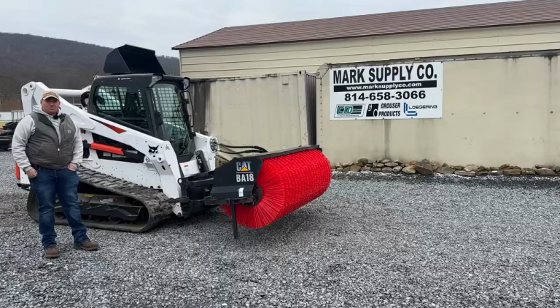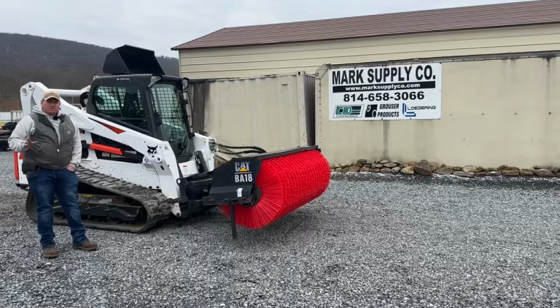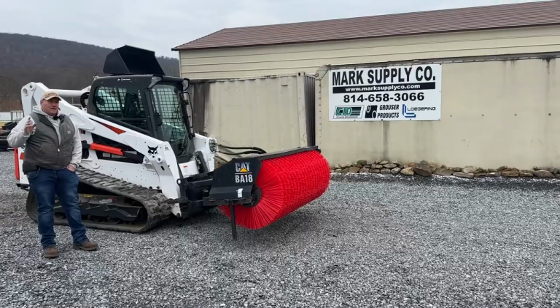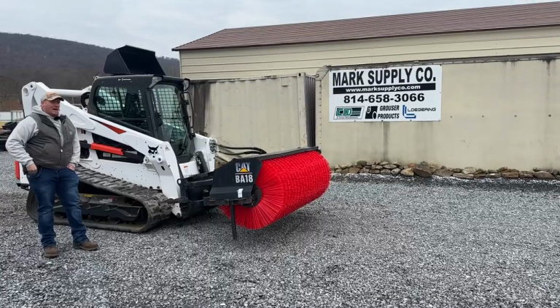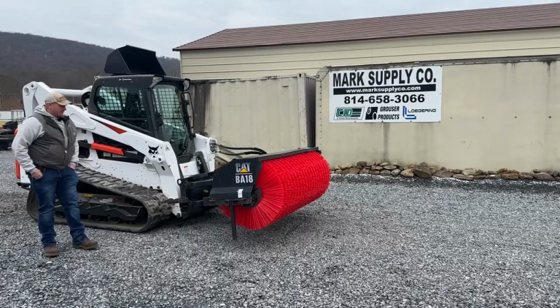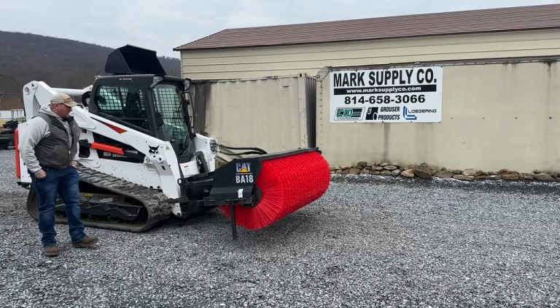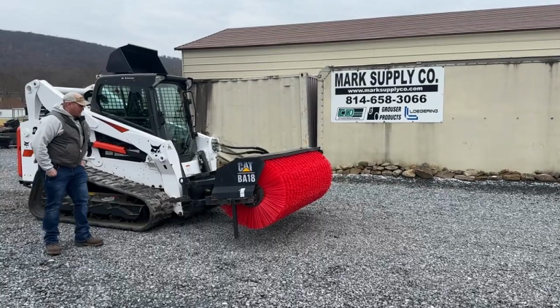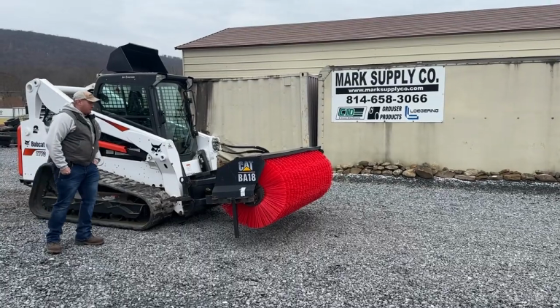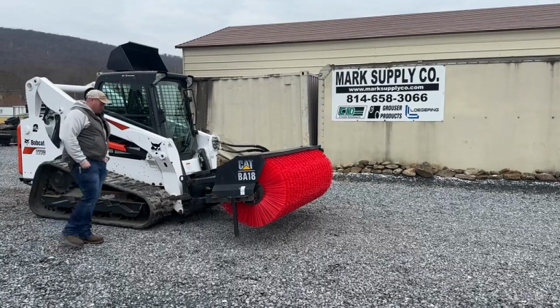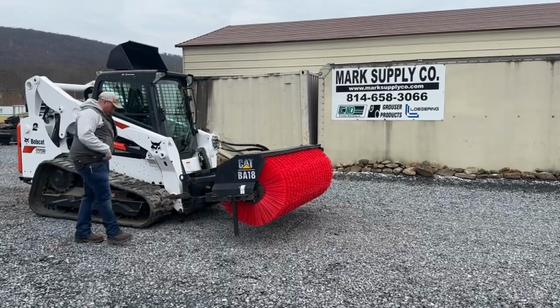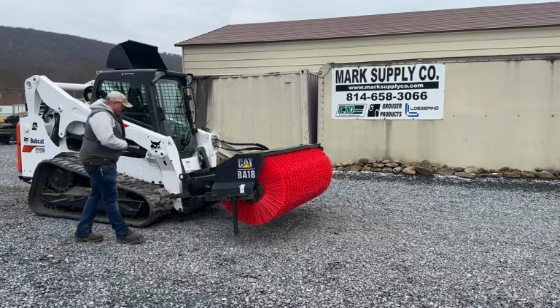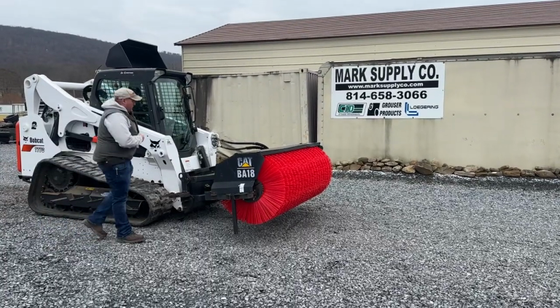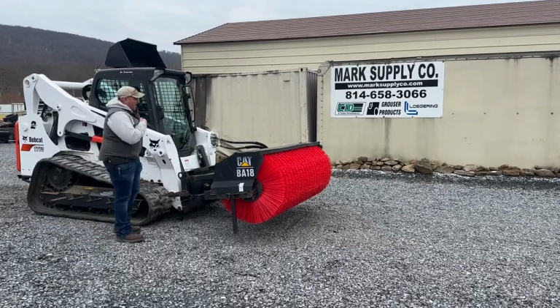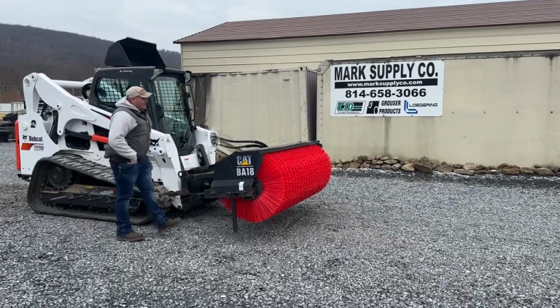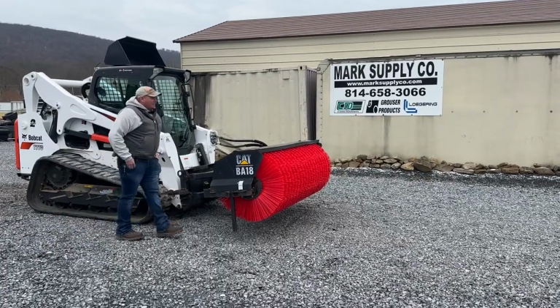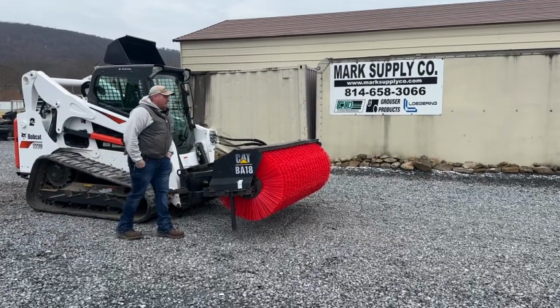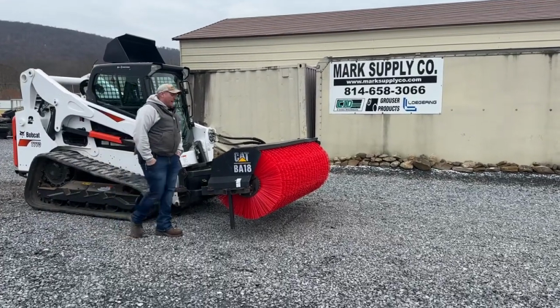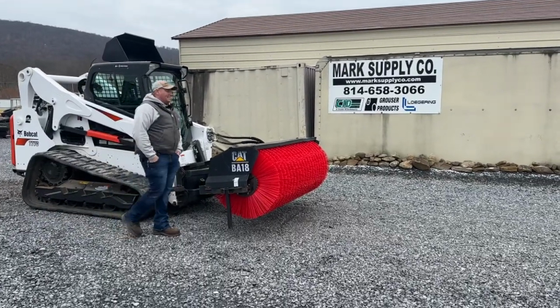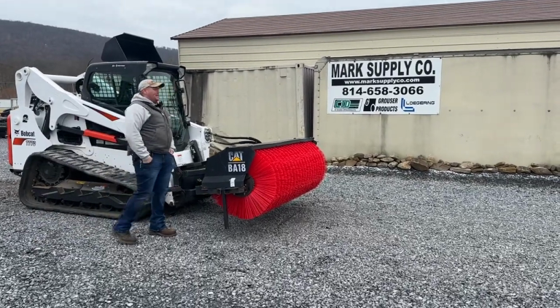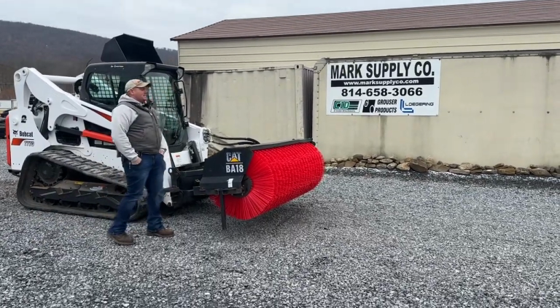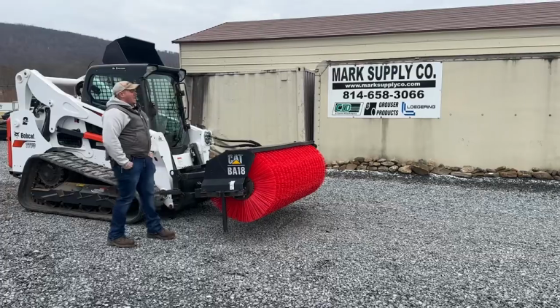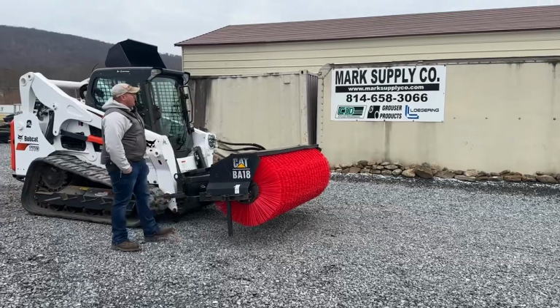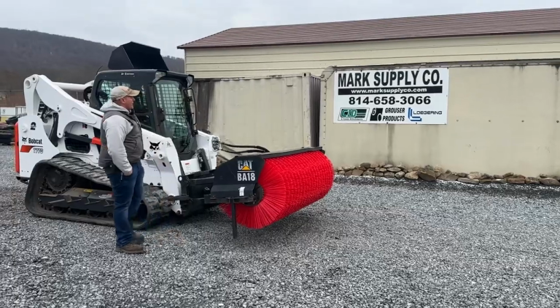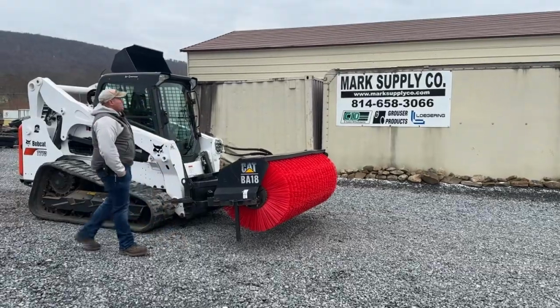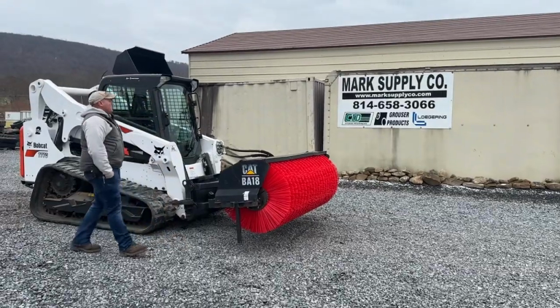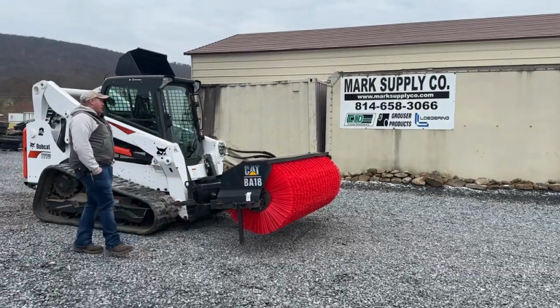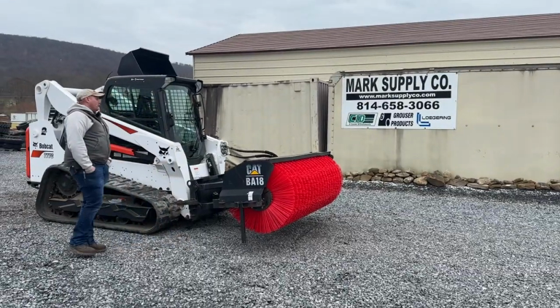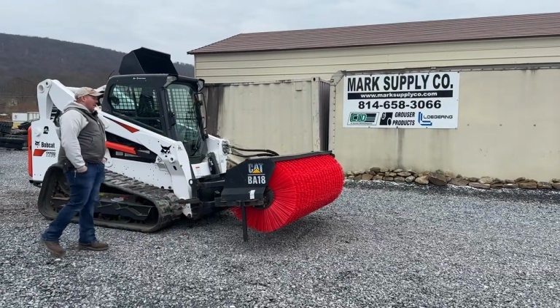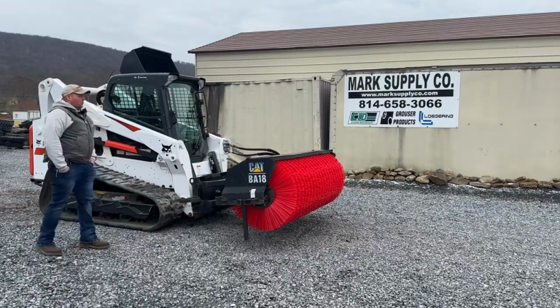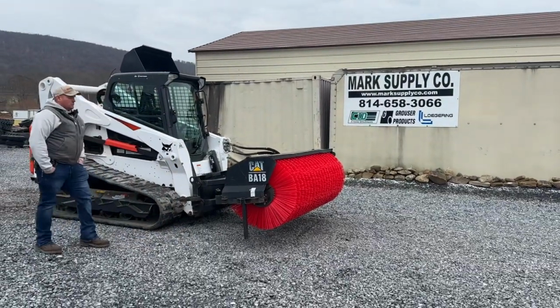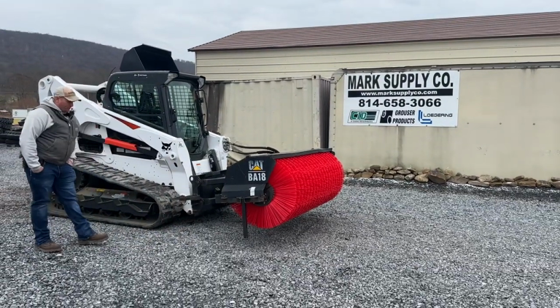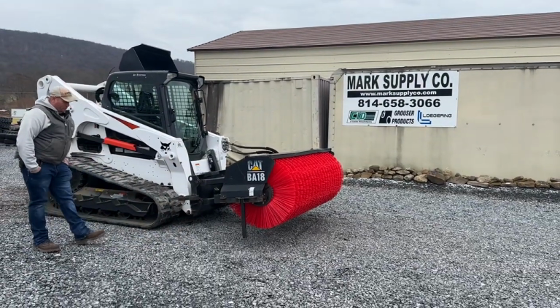Hey guys, Nick Miller today from Mark Supply Company. Today I have for you a Cat BA-18. This is an 84-inch manual angle sweeper broom.